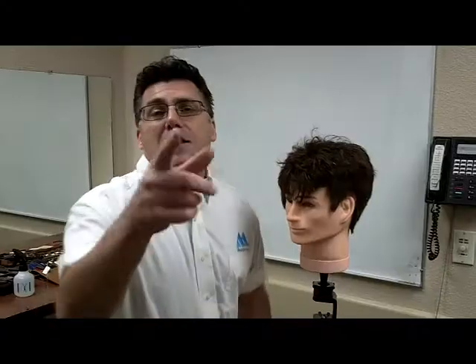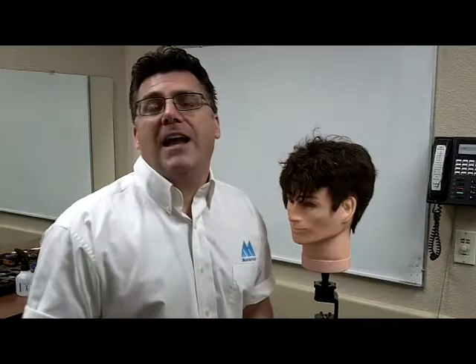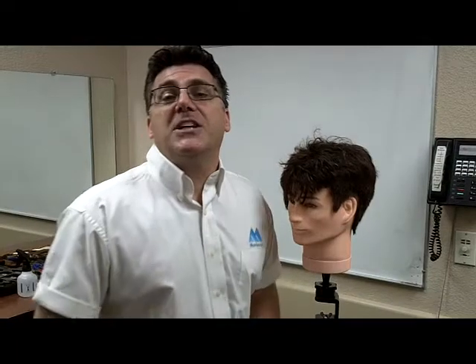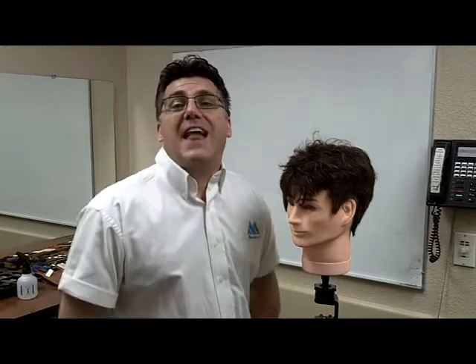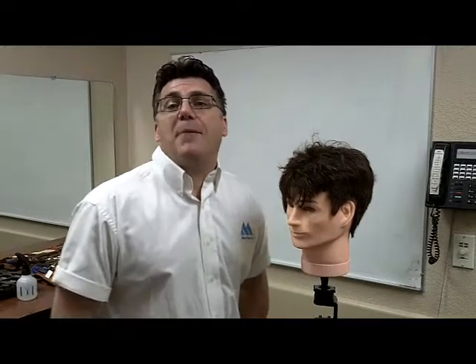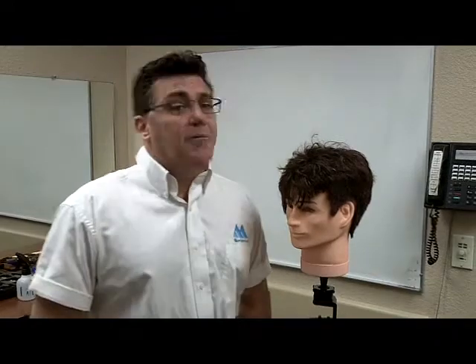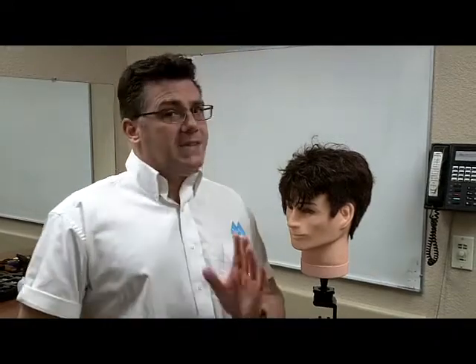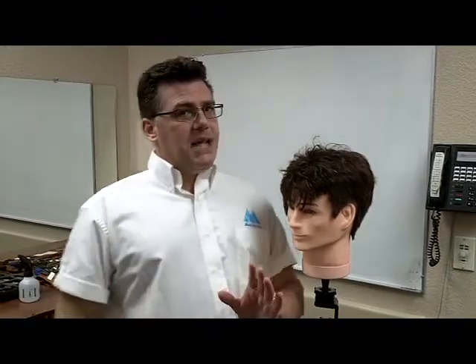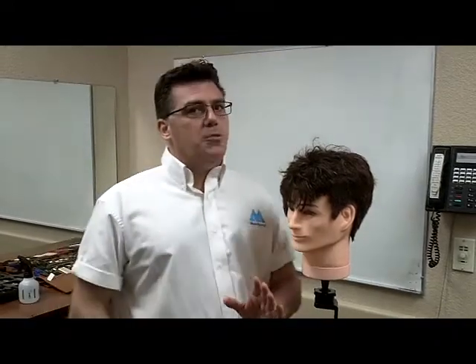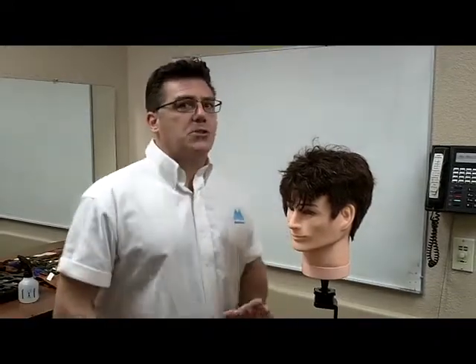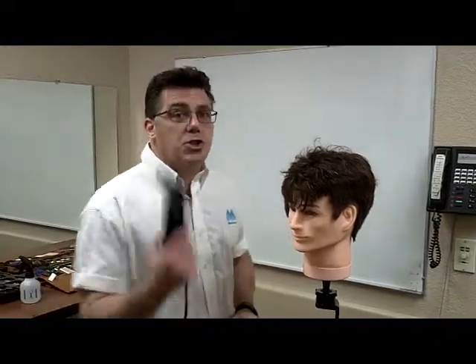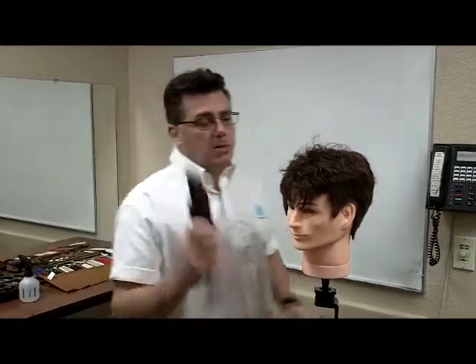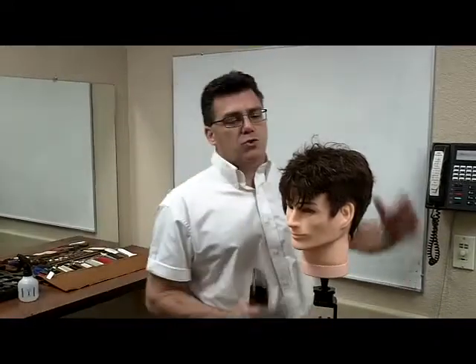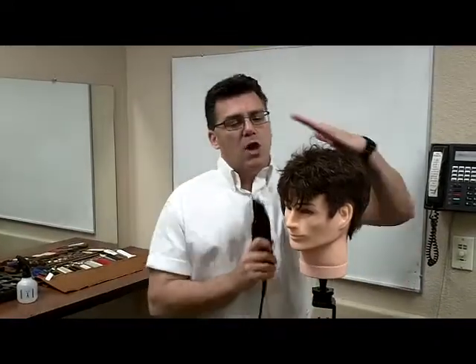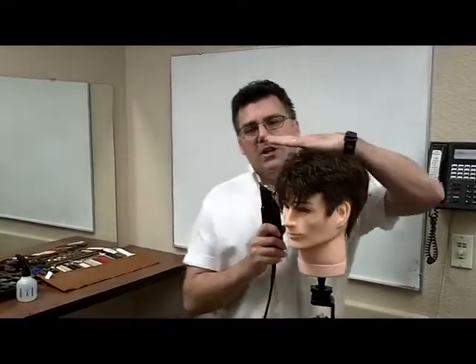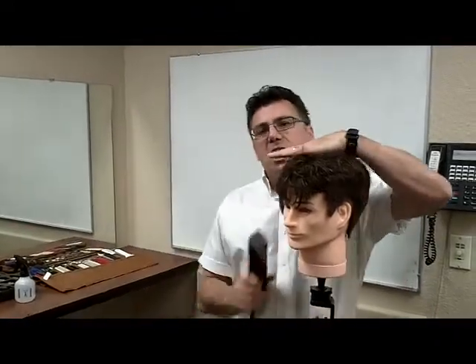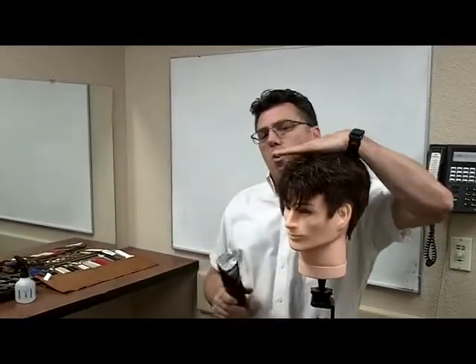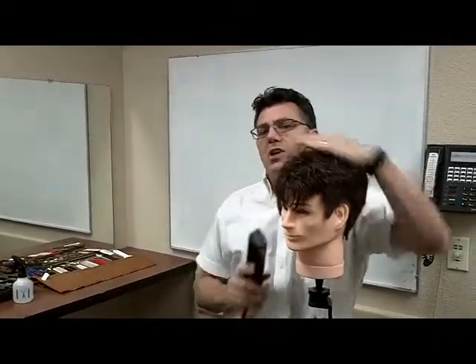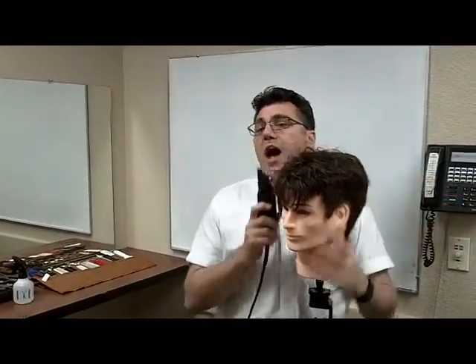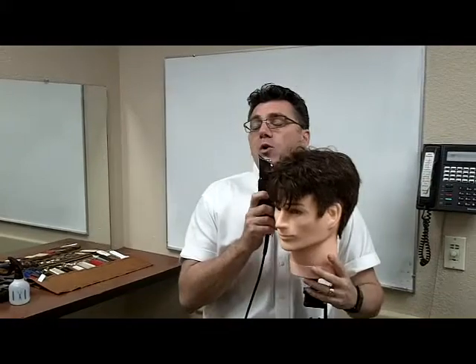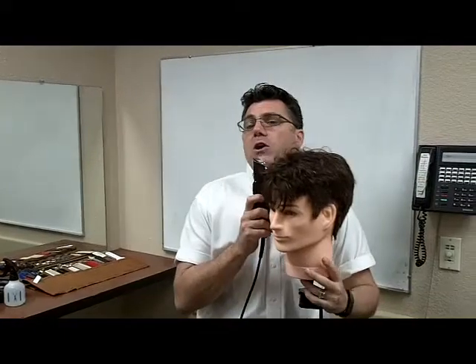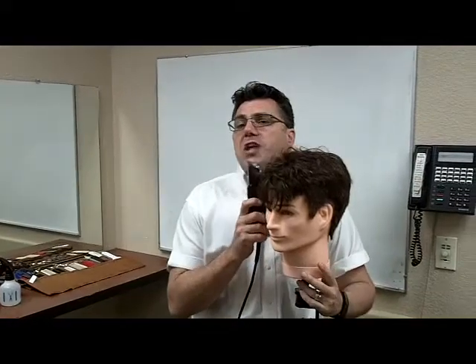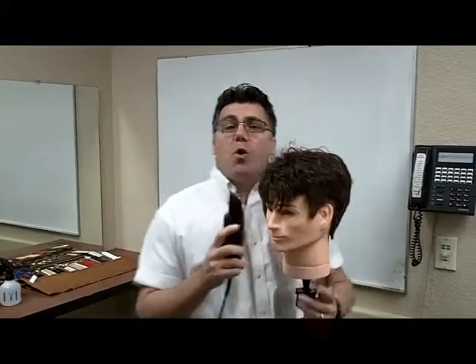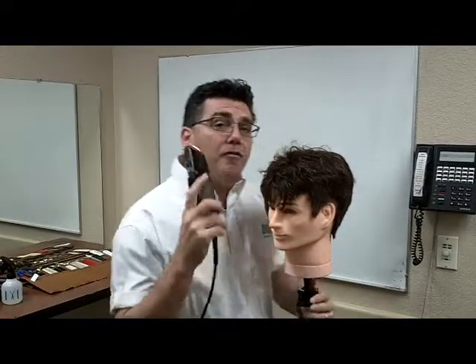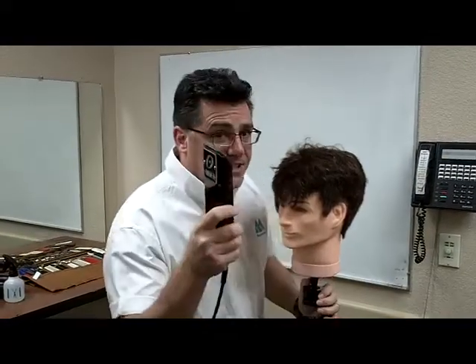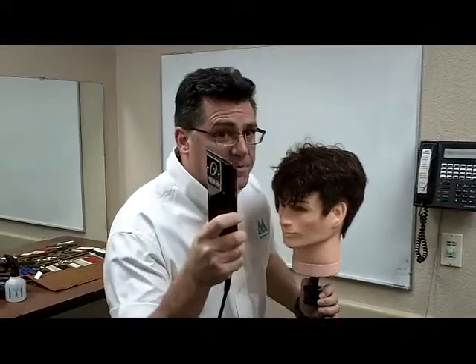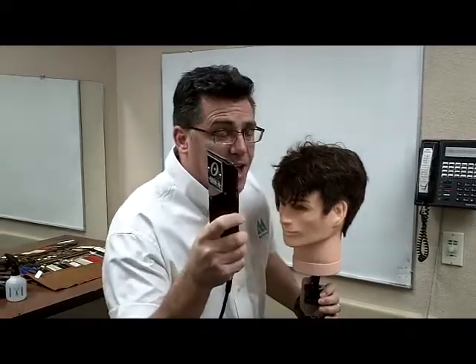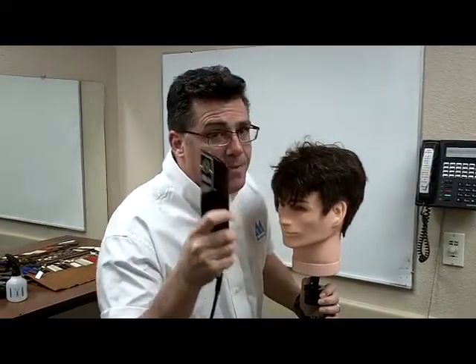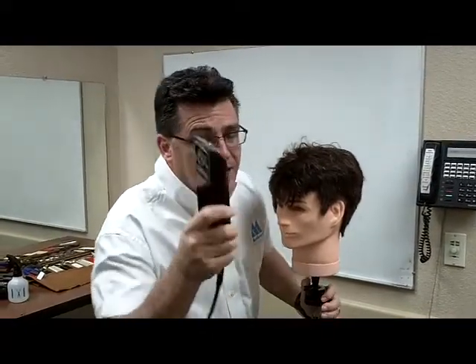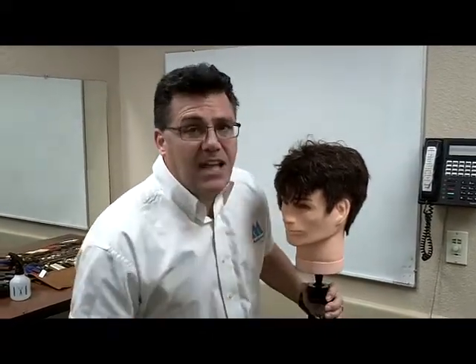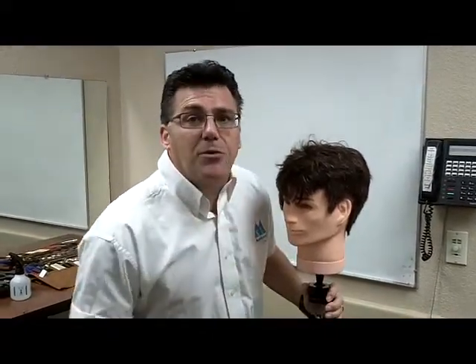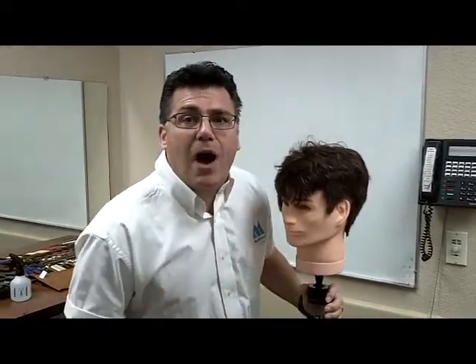Clipper Guy here. It is flat top time. The flat top is the ultimate demonstration of clipper control — the intersection of a horizontal top with a vertical side wall. There are four basic steps in a flat top. Let's take you through them now.